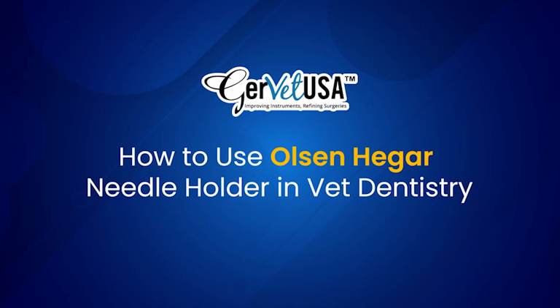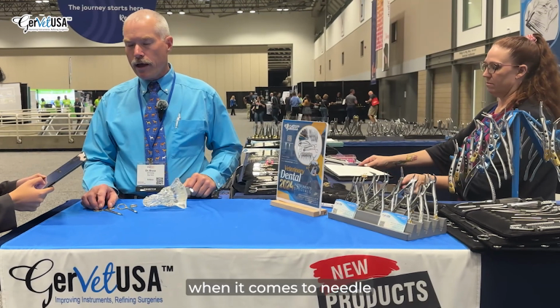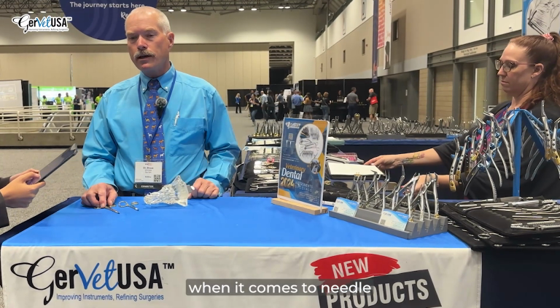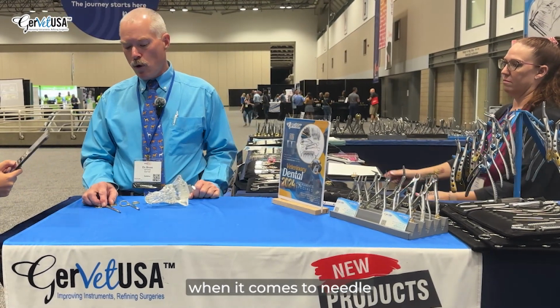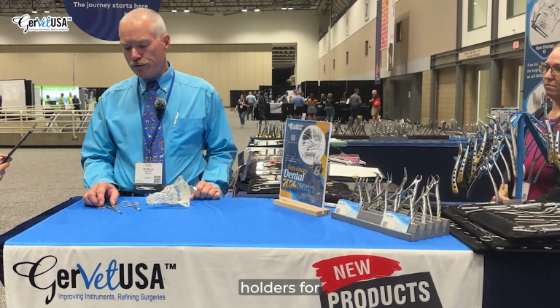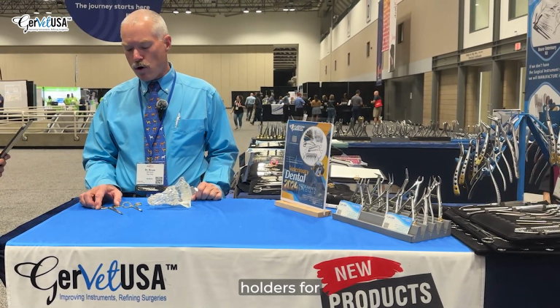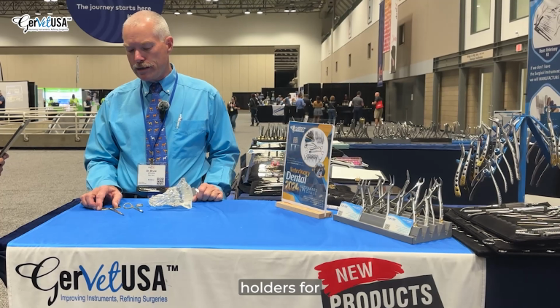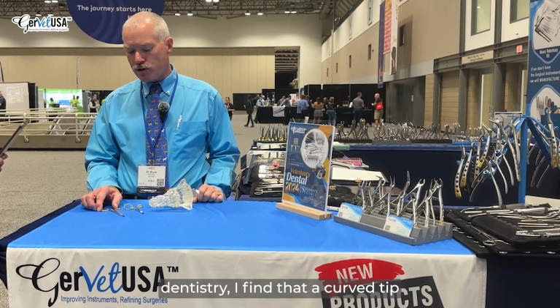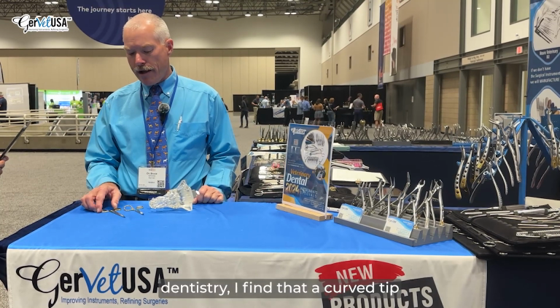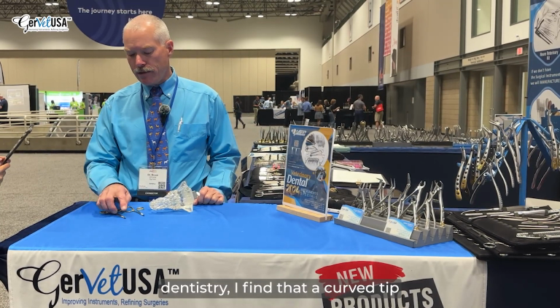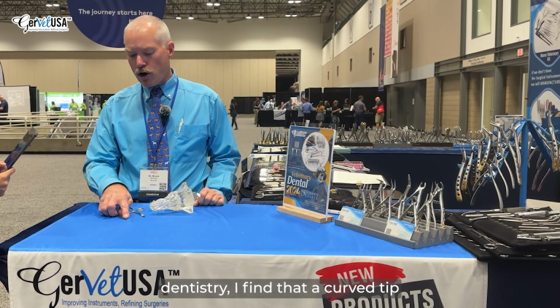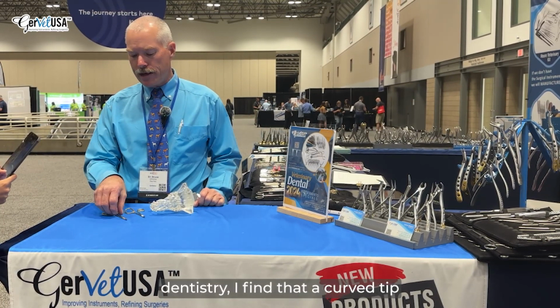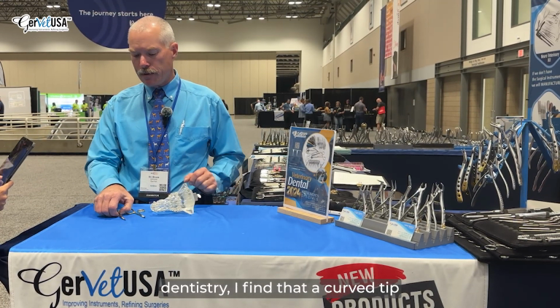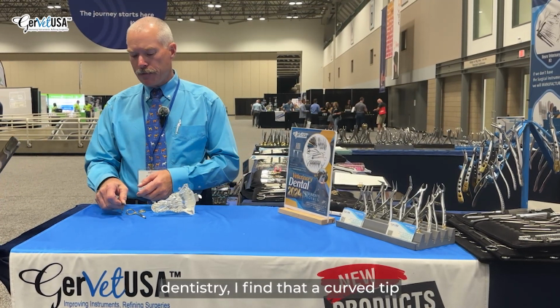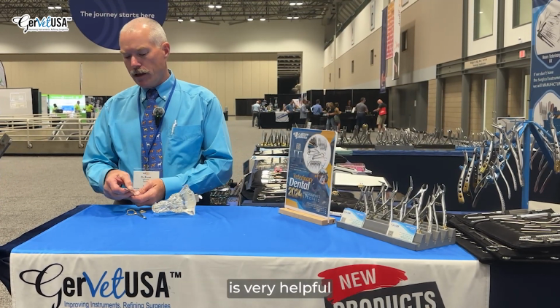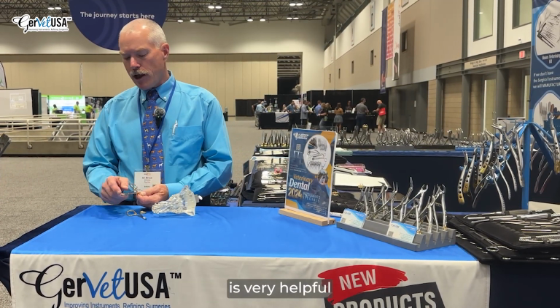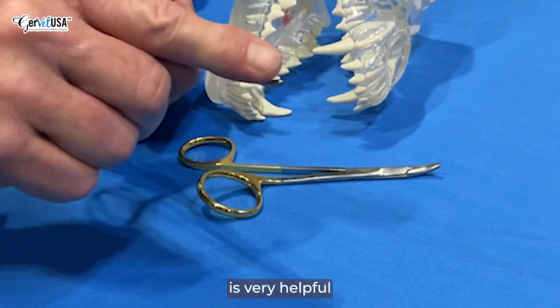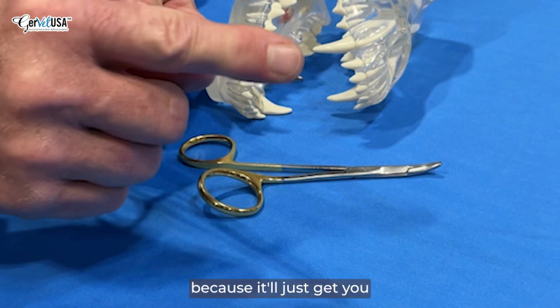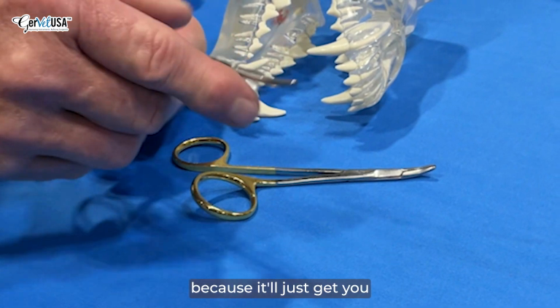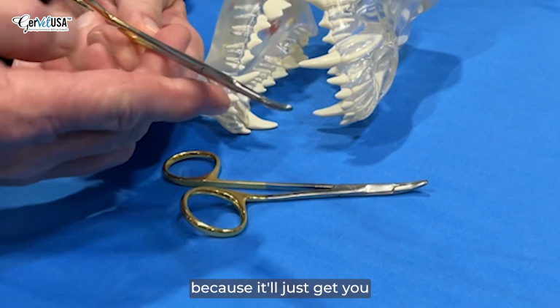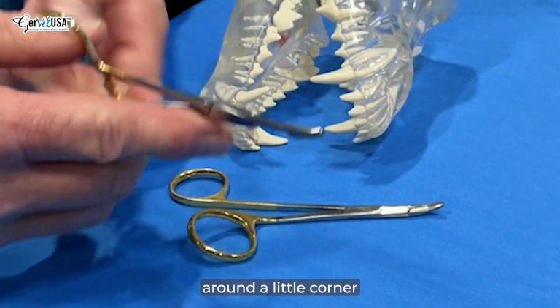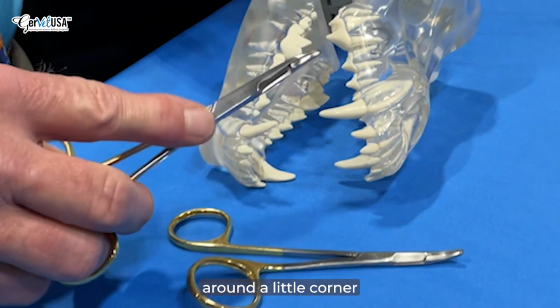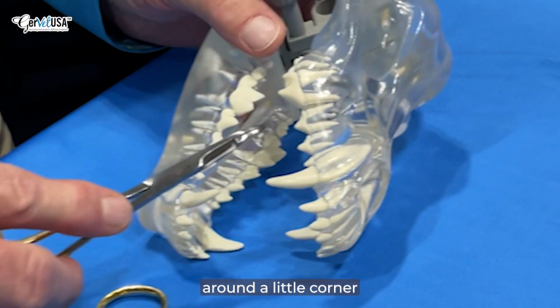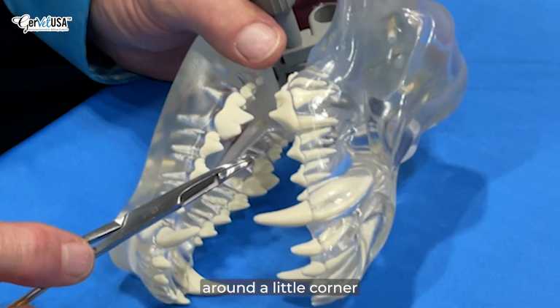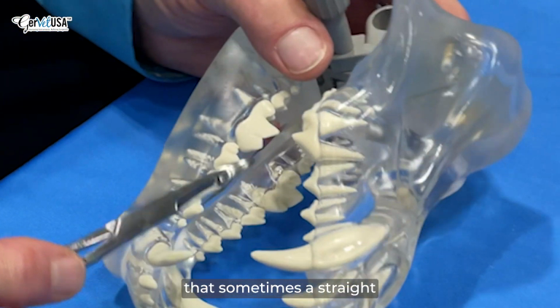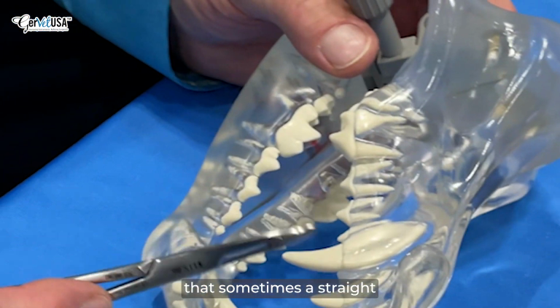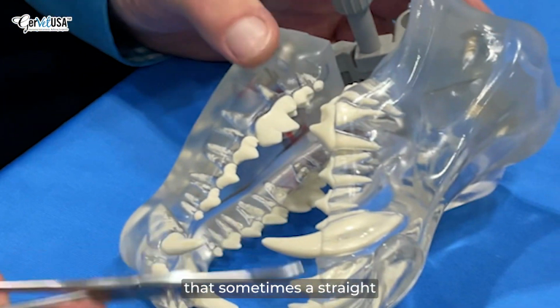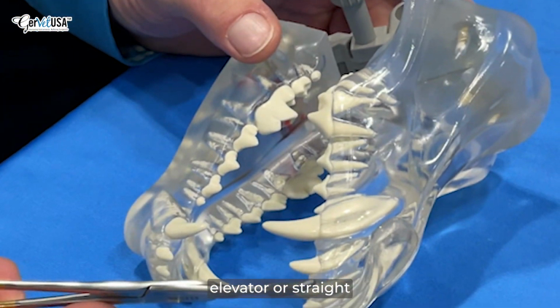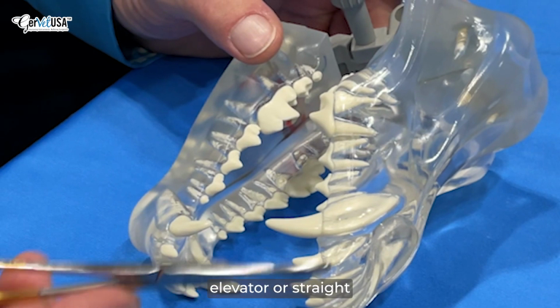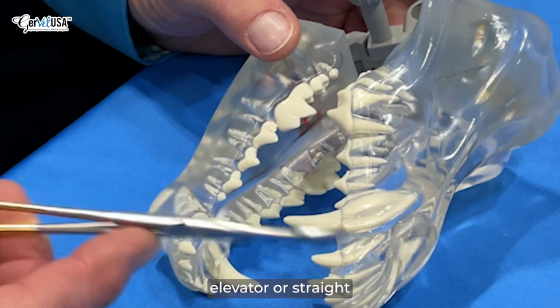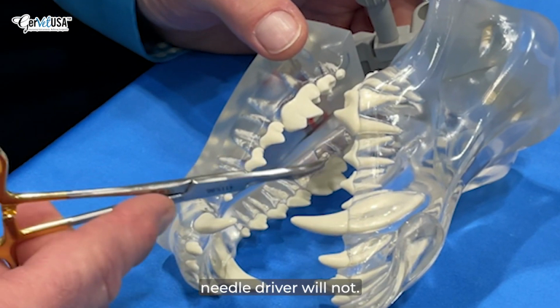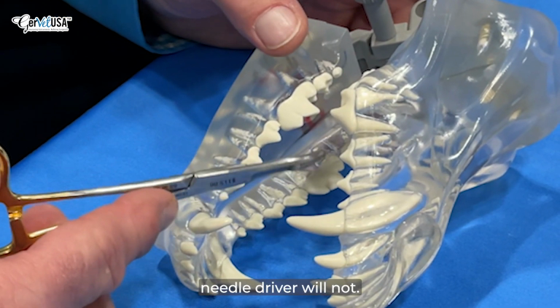When it comes to needle holders for dentistry, I find that a curved tip is very helpful because it'll just get you around a little corner that sometimes a straight elevator or a straight needle driver will not.